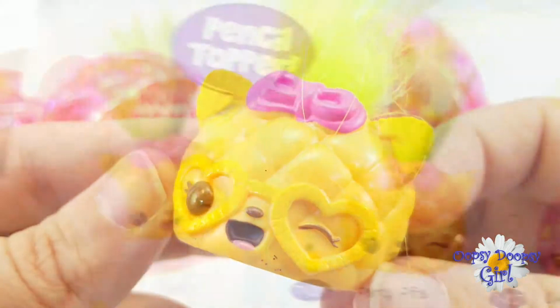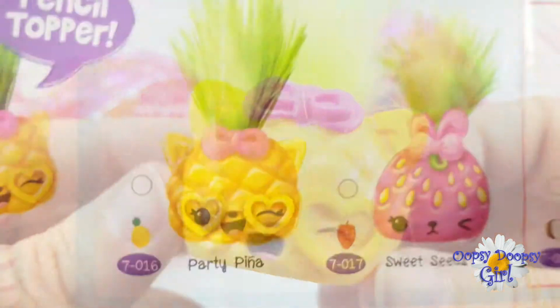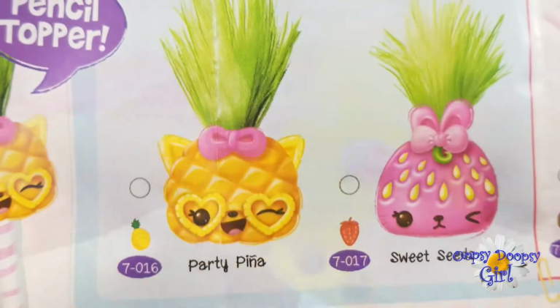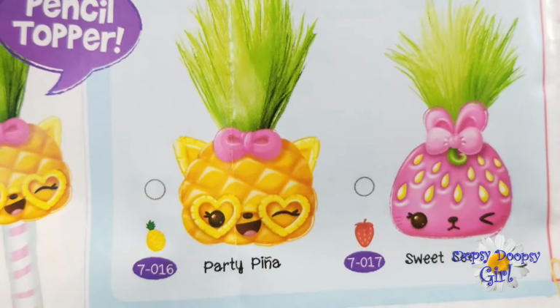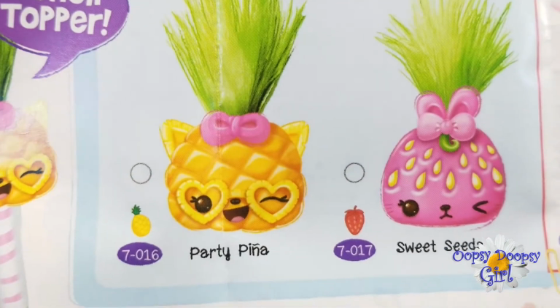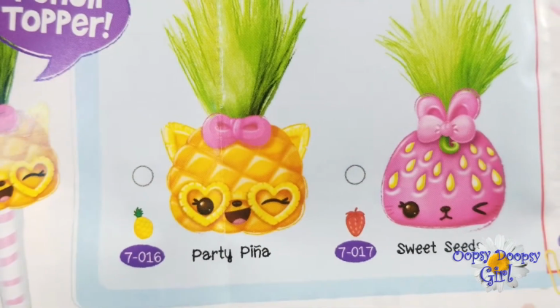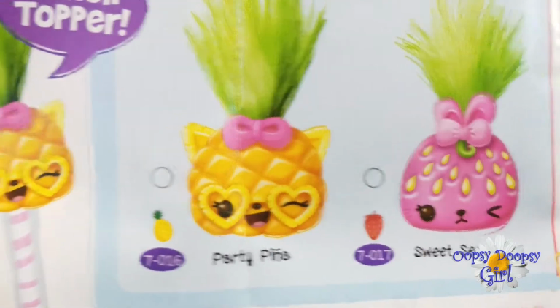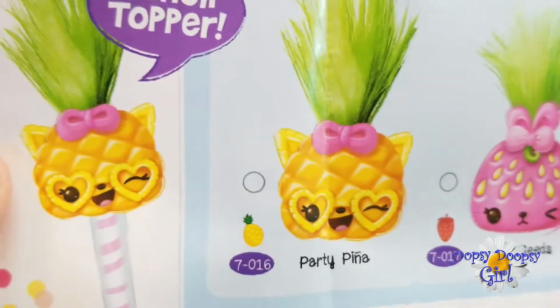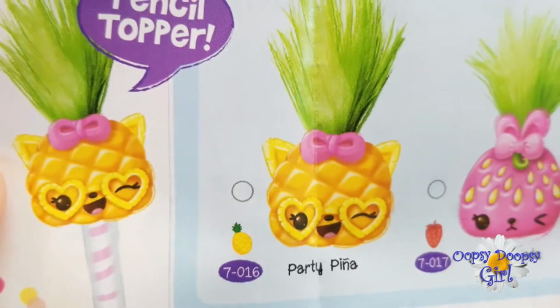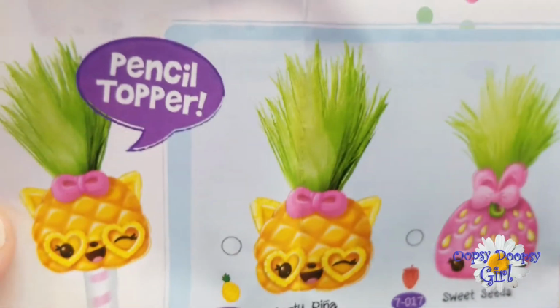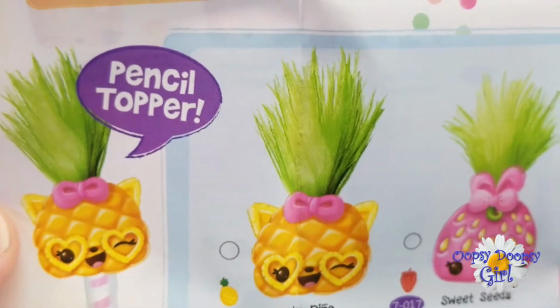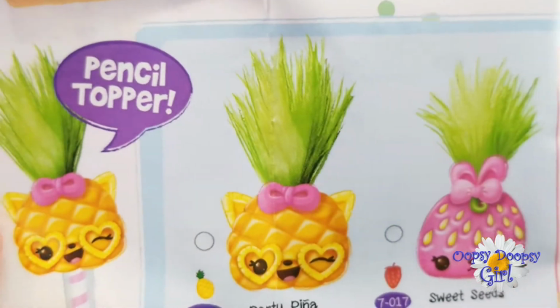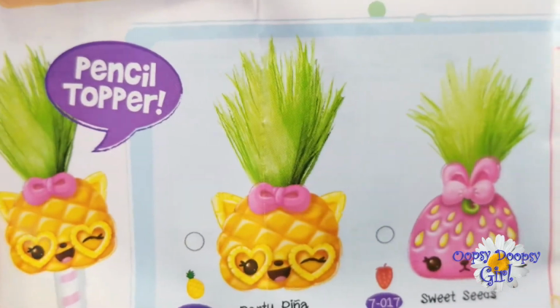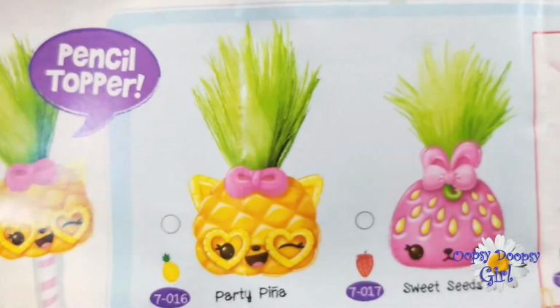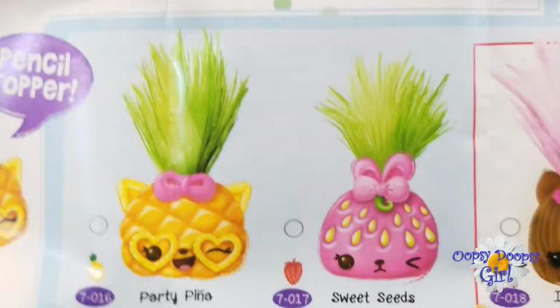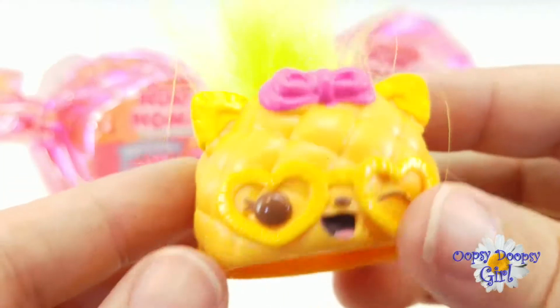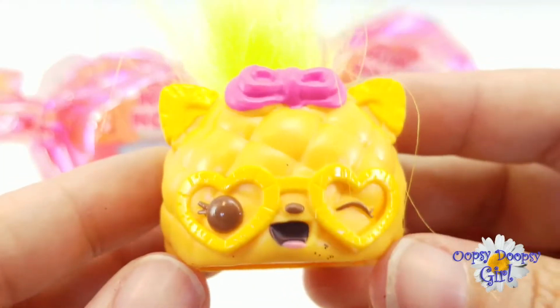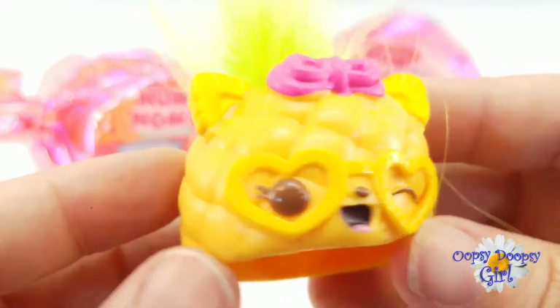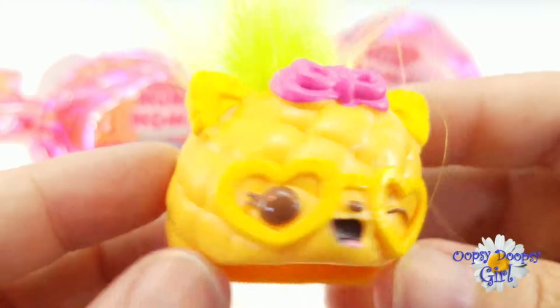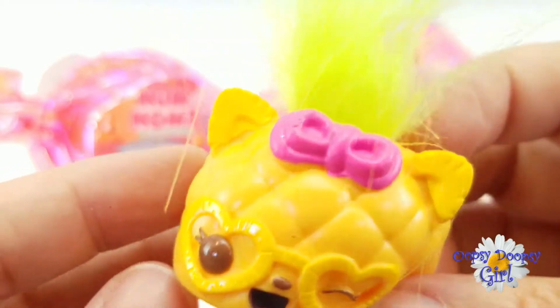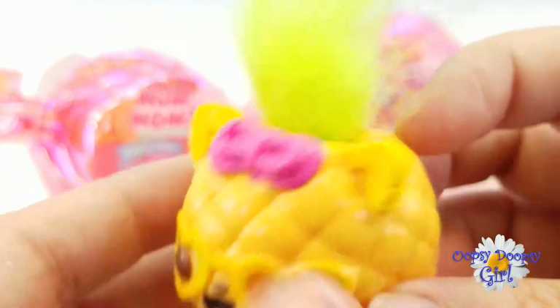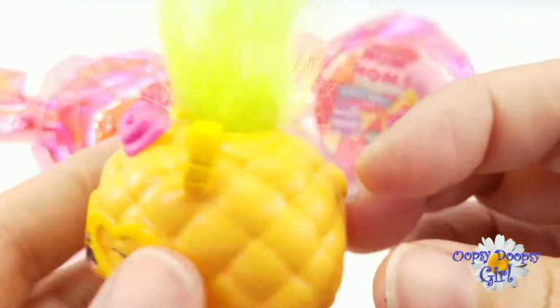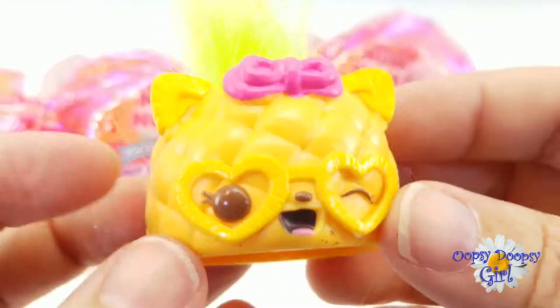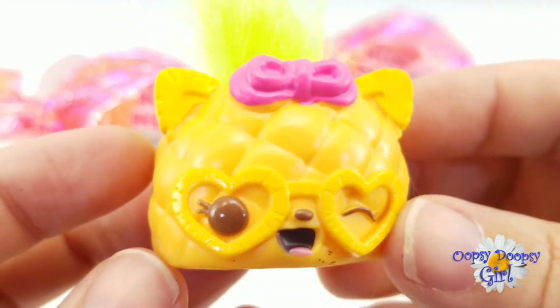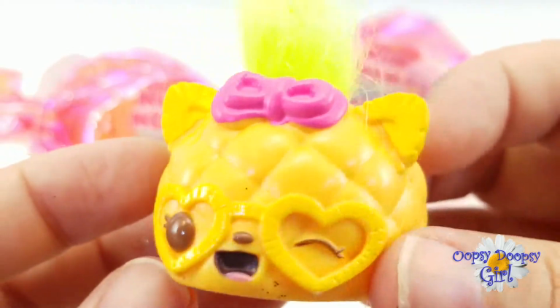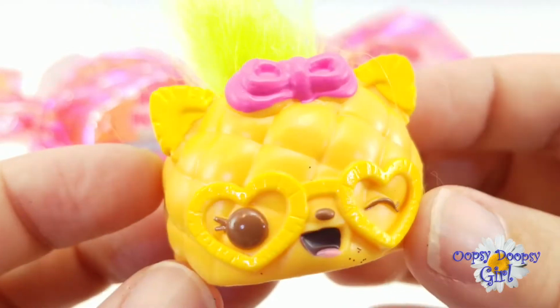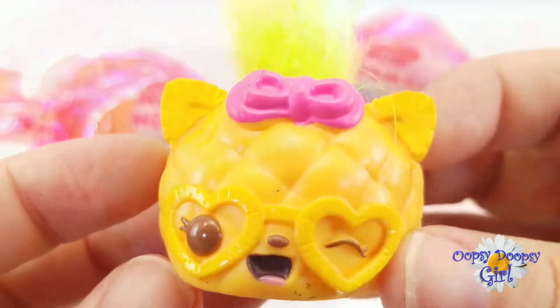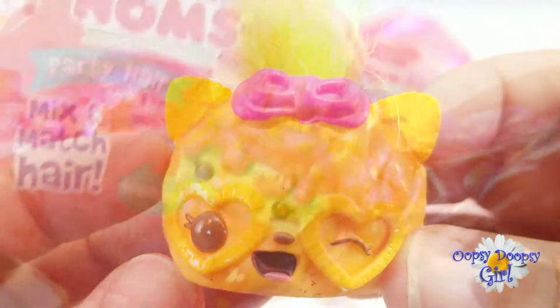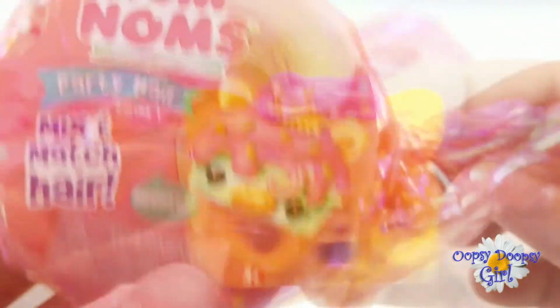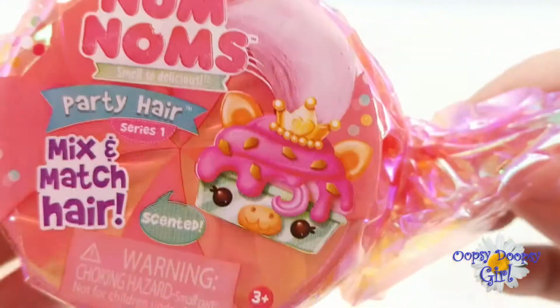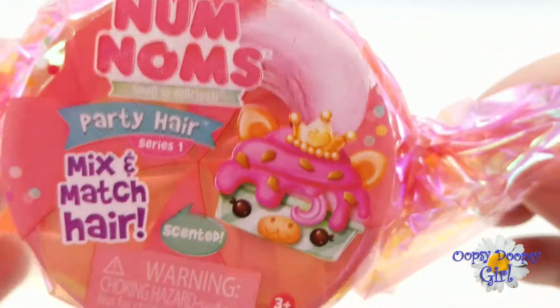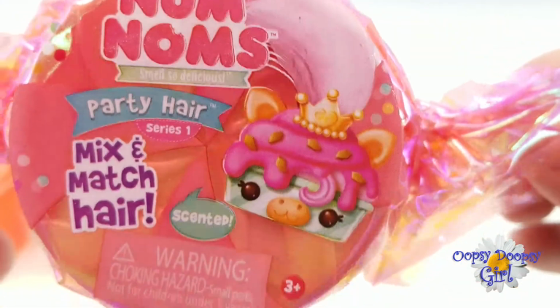So we found Party Pina and she is a pencil topper! She is so adorable! Let's open another one!